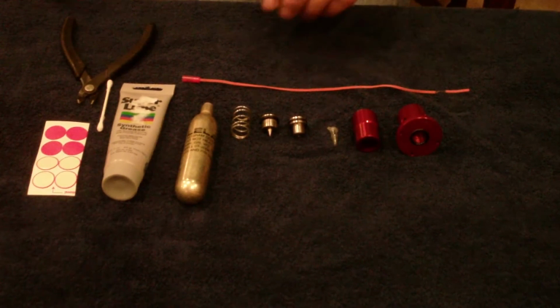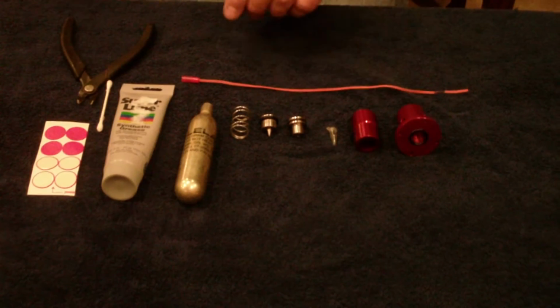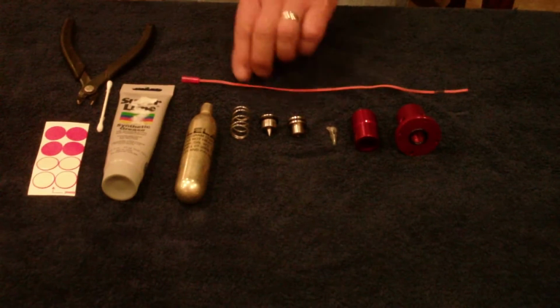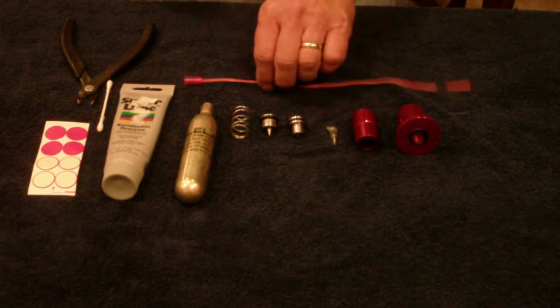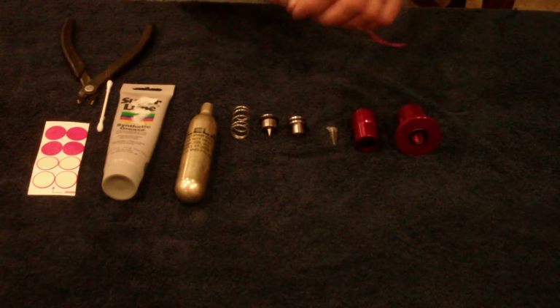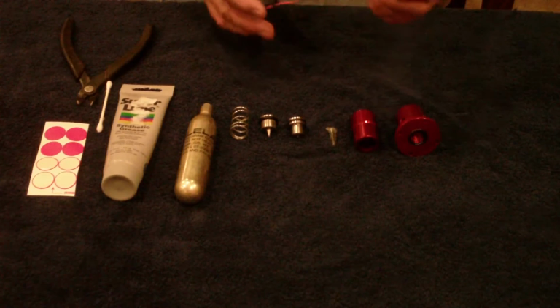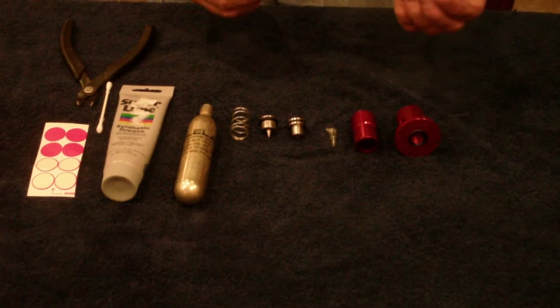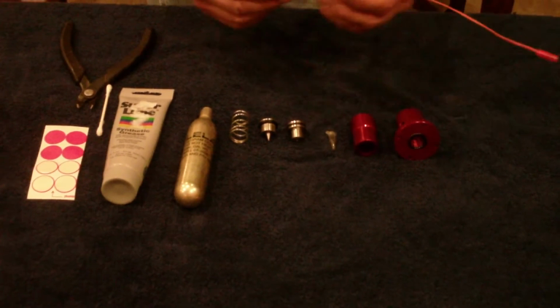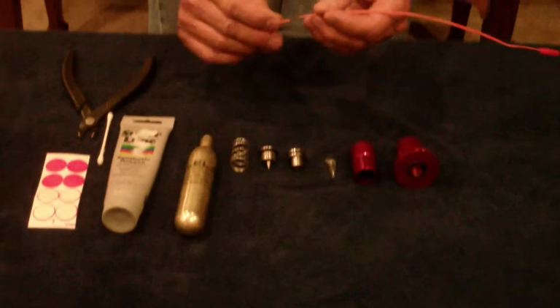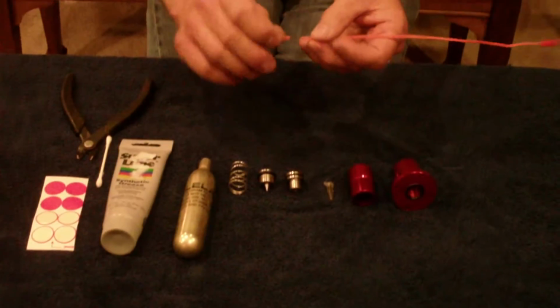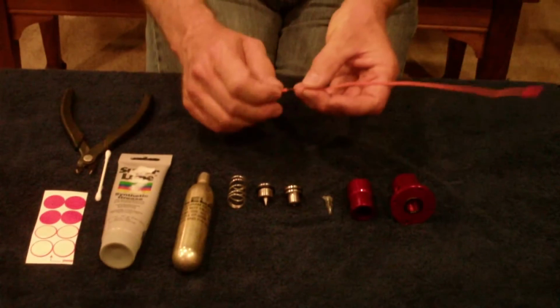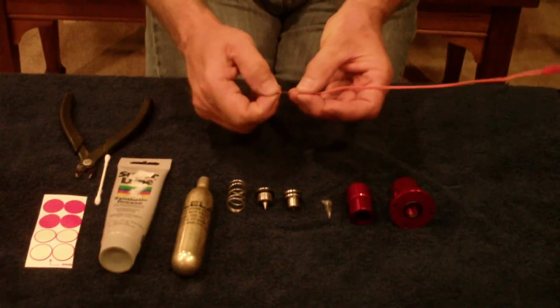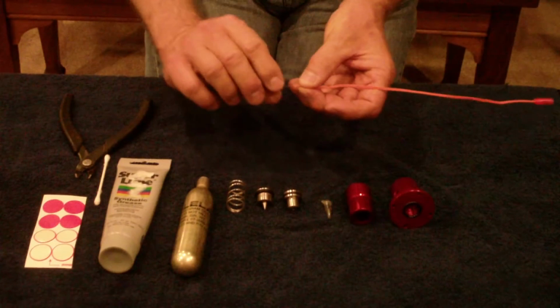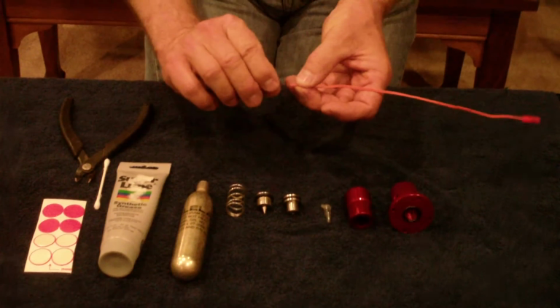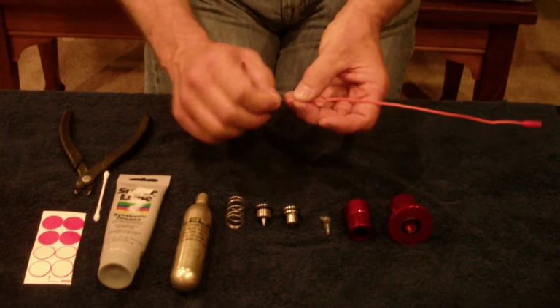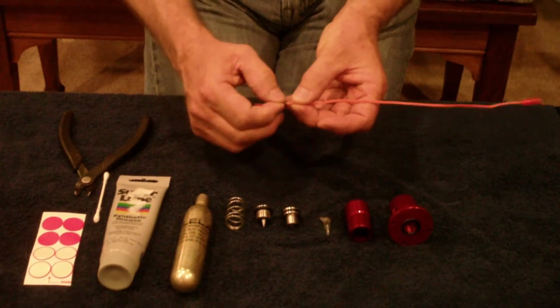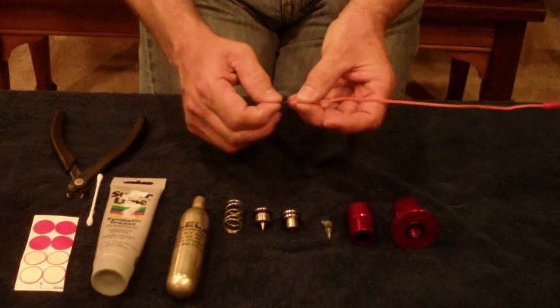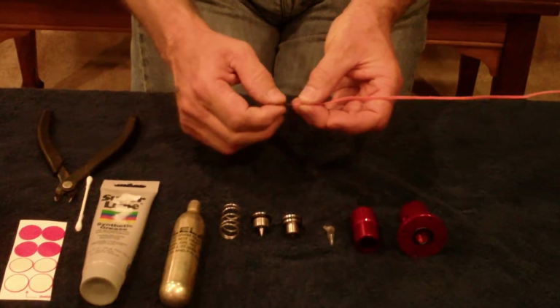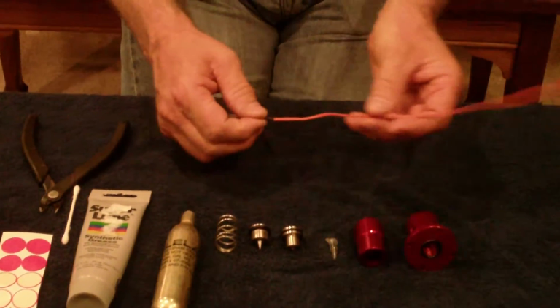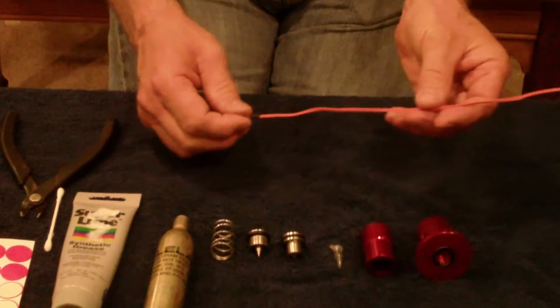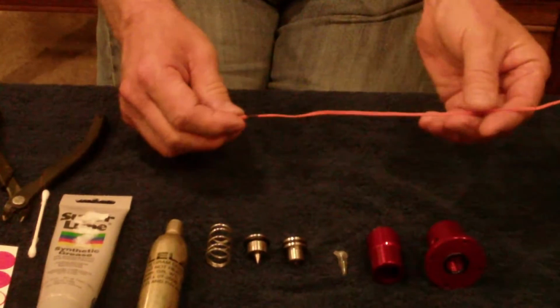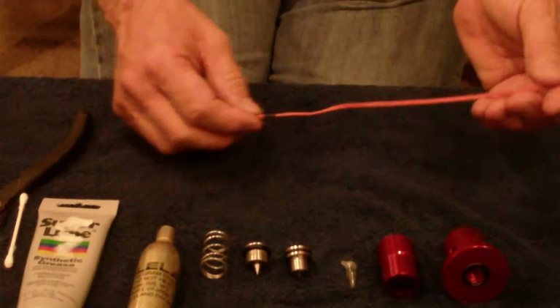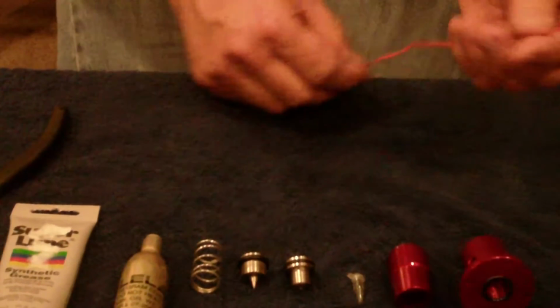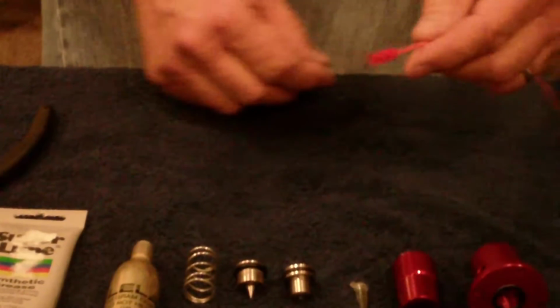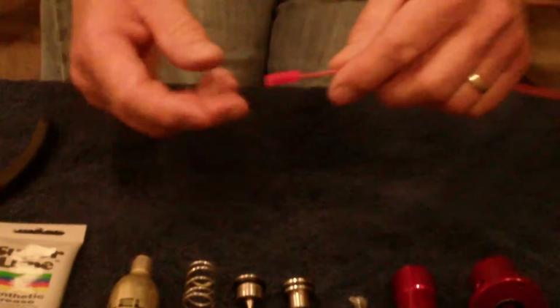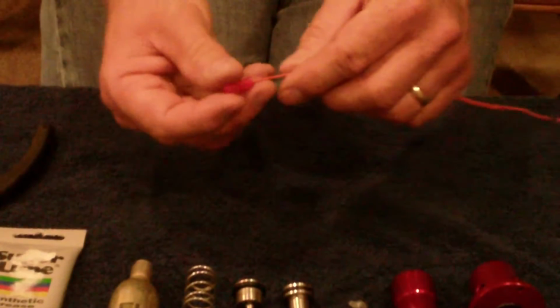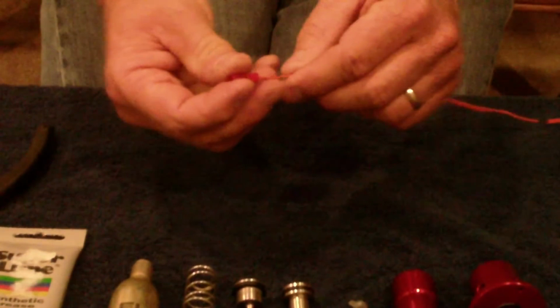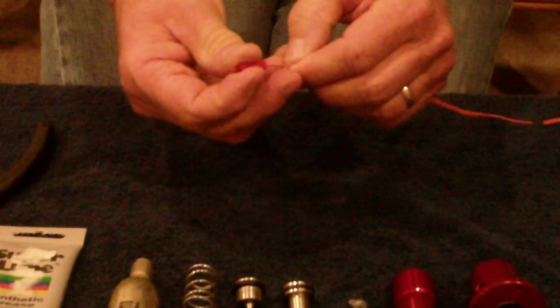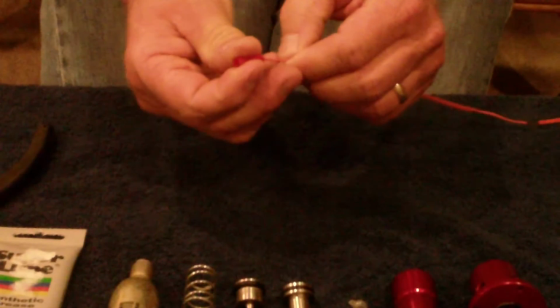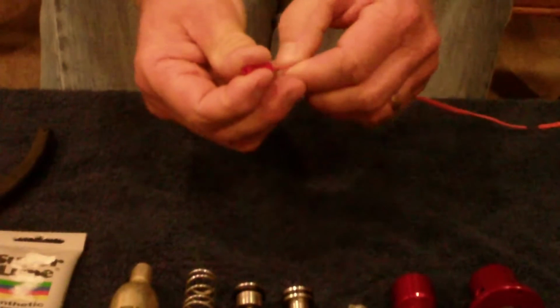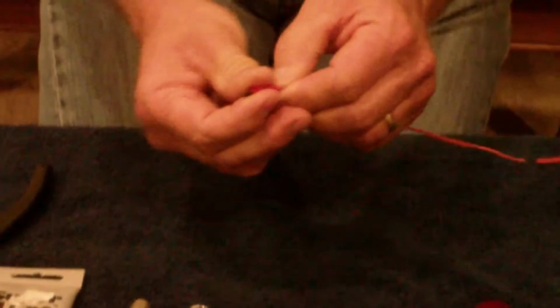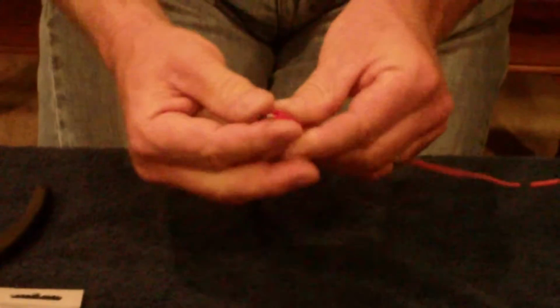First thing I'm going to do is take the e-match and twist the wires together so there's no accidental discharge through a static discharge.